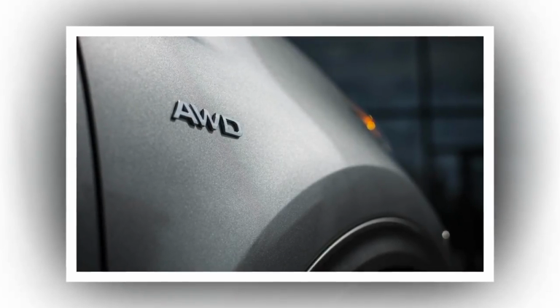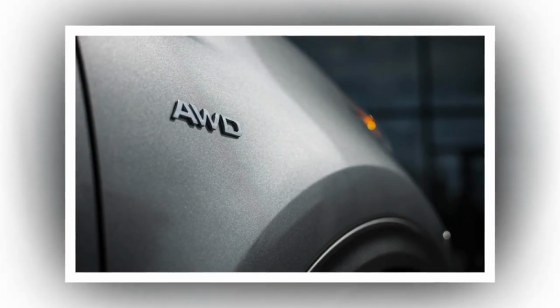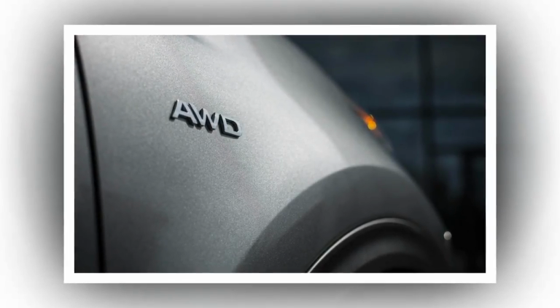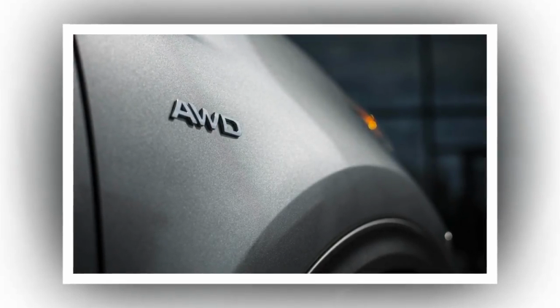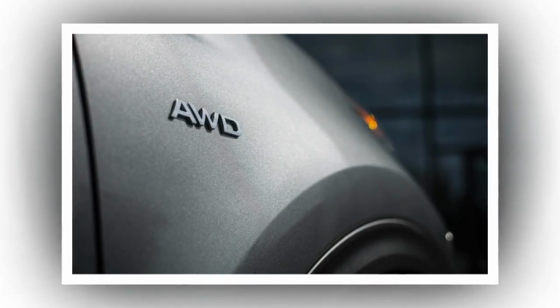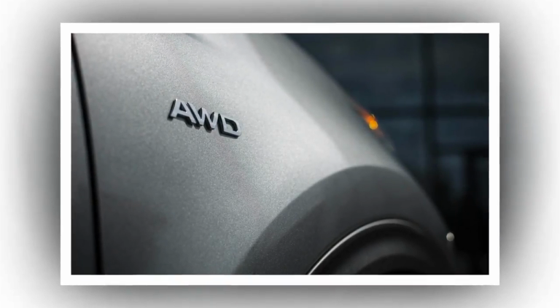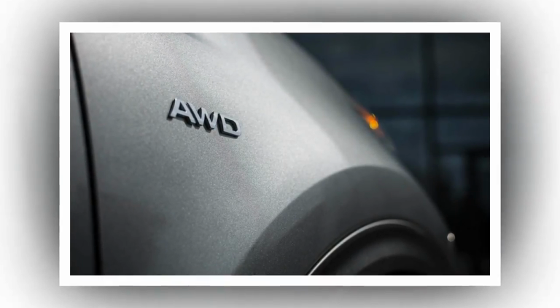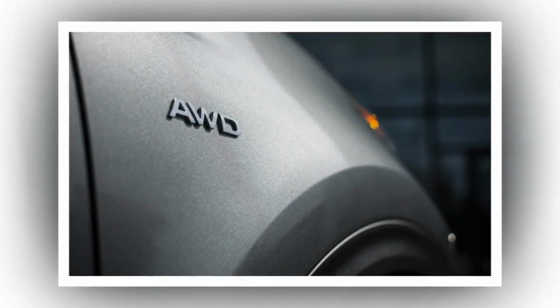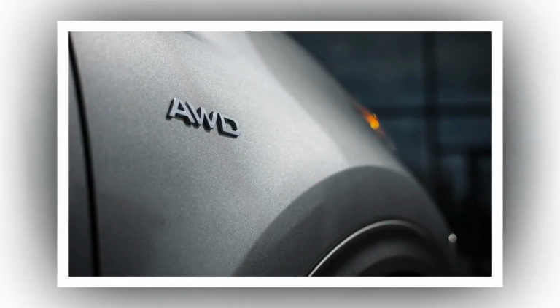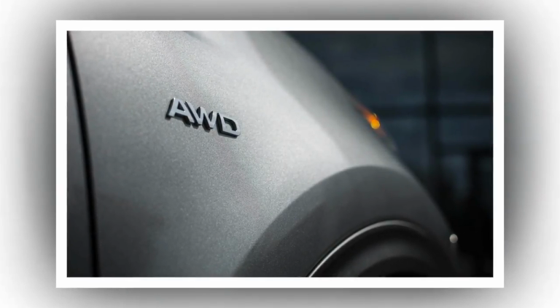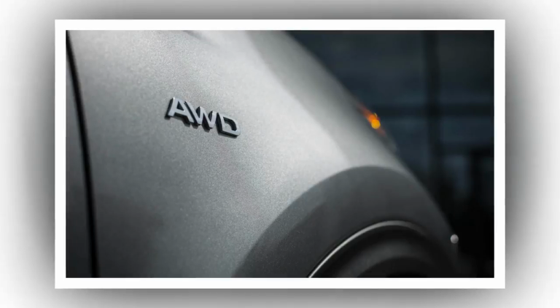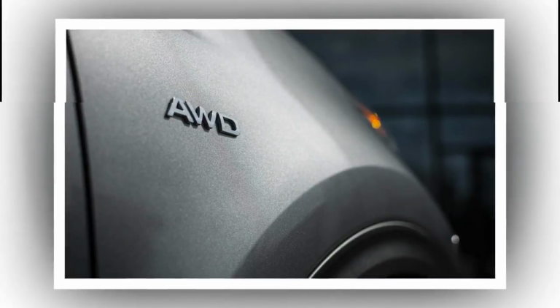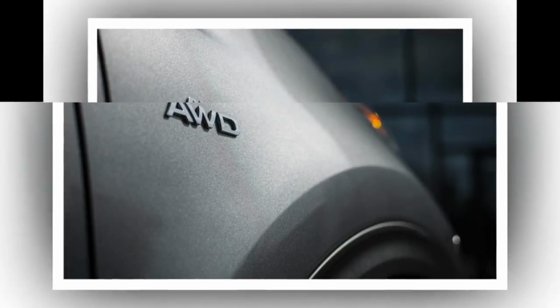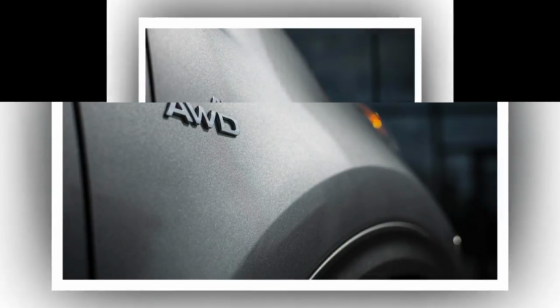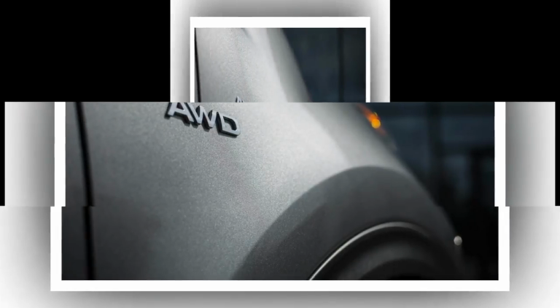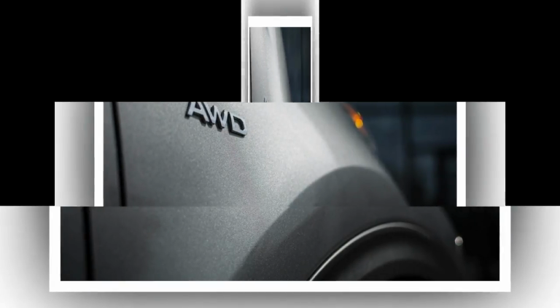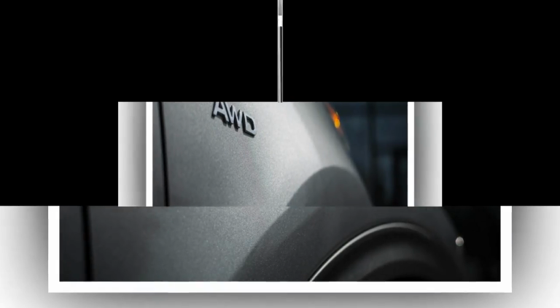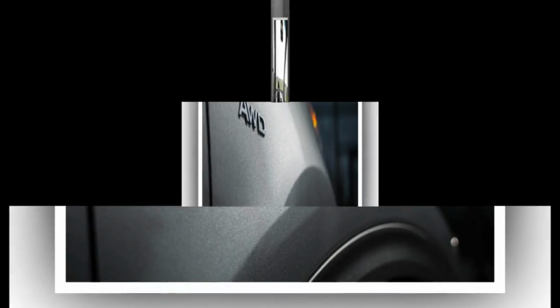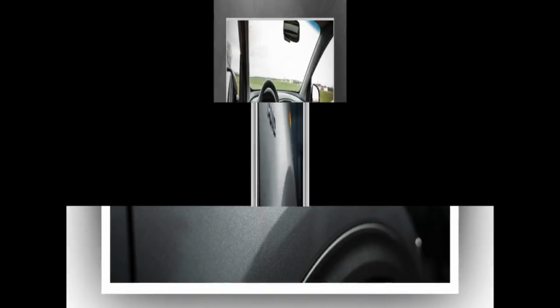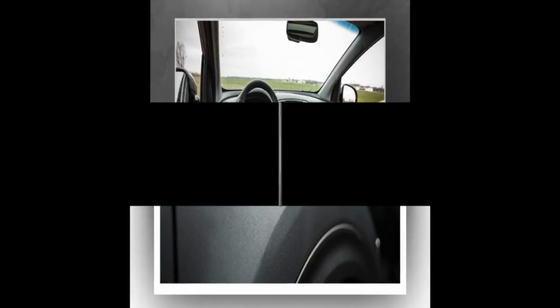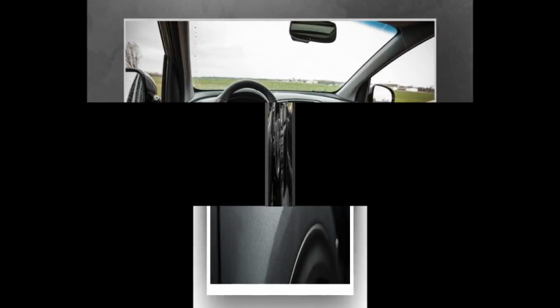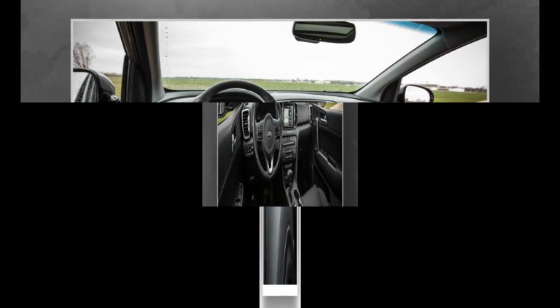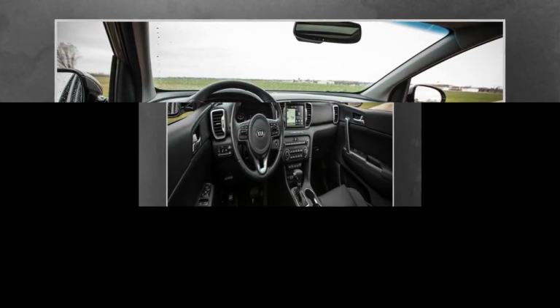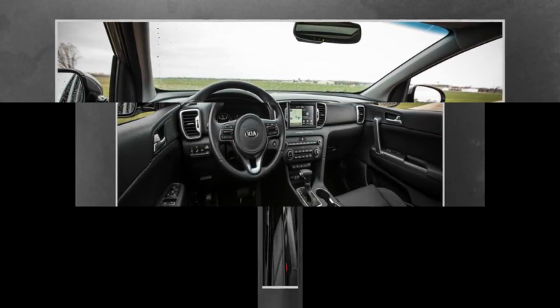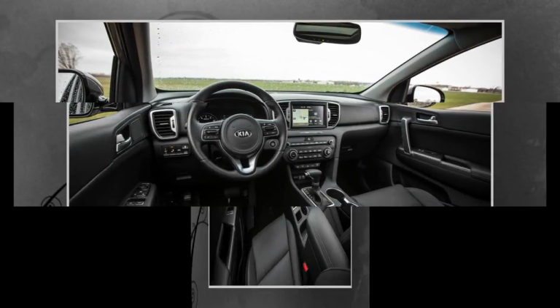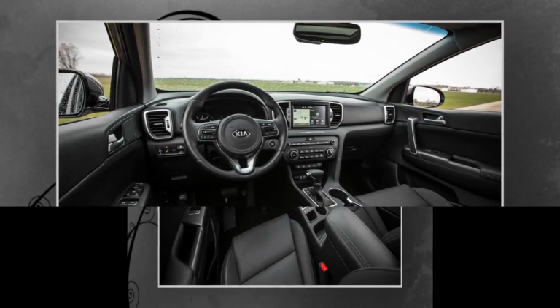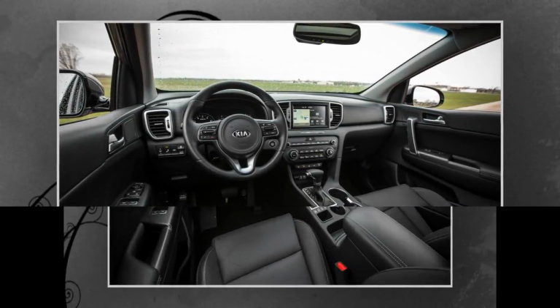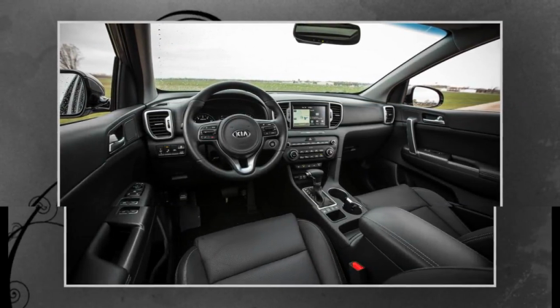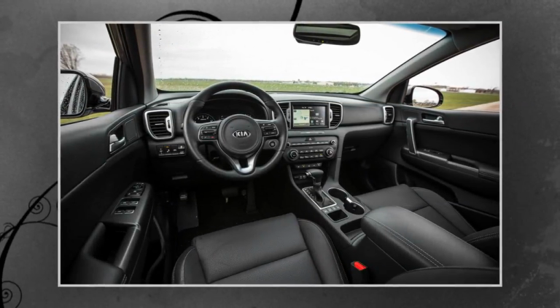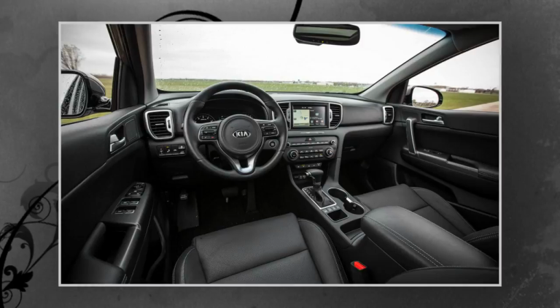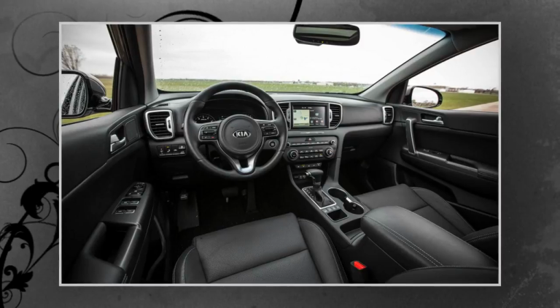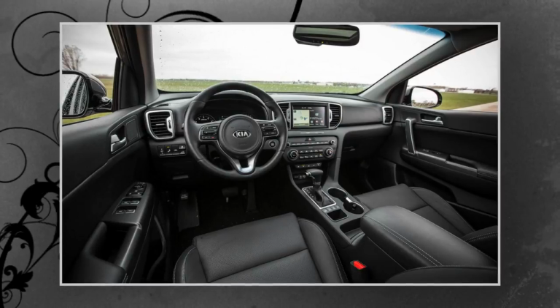Admittedly, that turbocharged Sportage we tested sent torque to the front wheels only, while this X model was equipped with all-wheel drive.